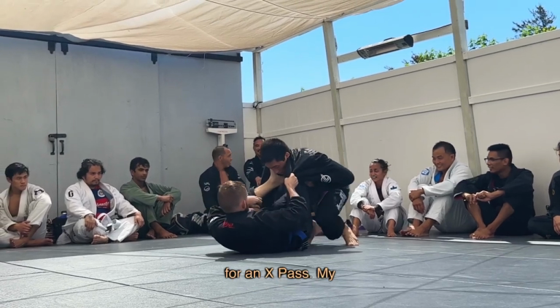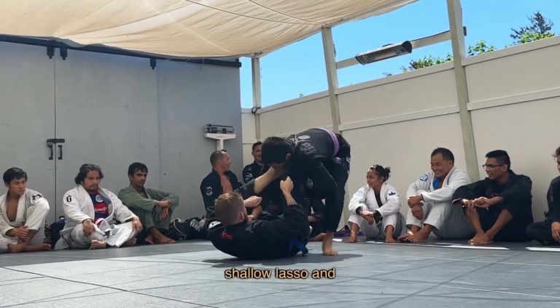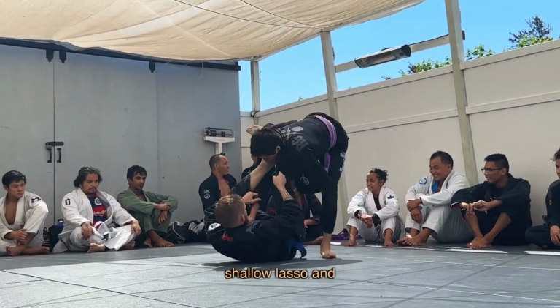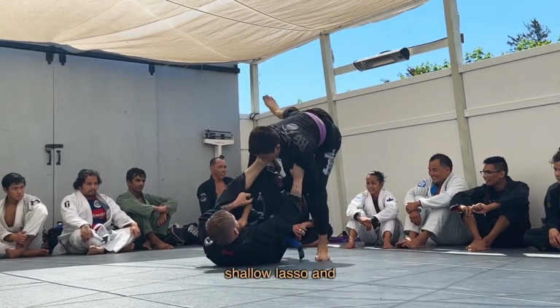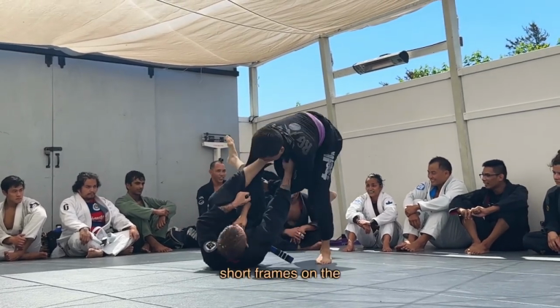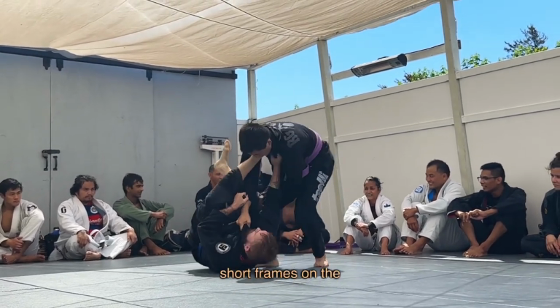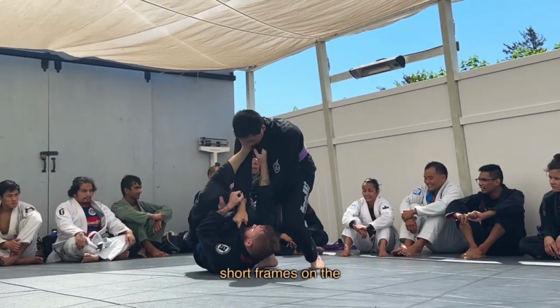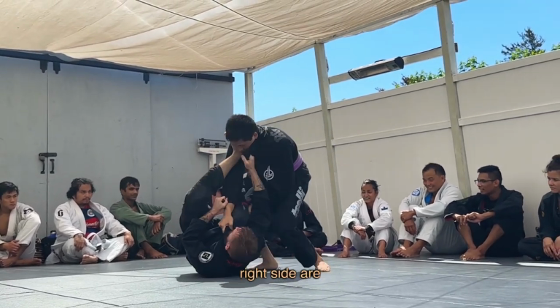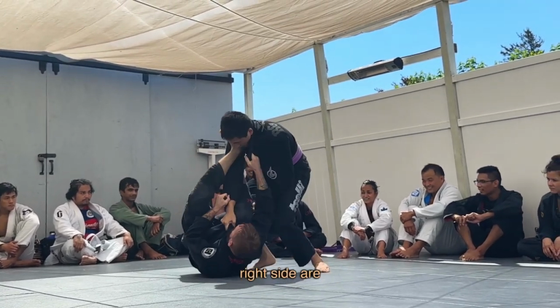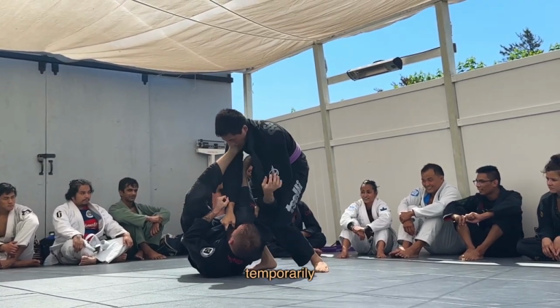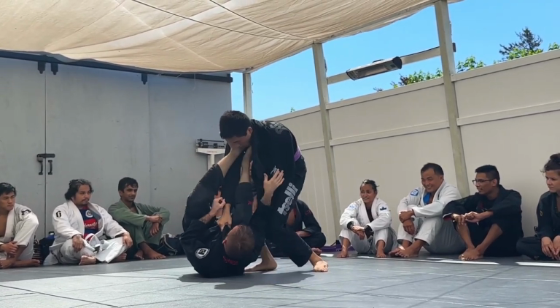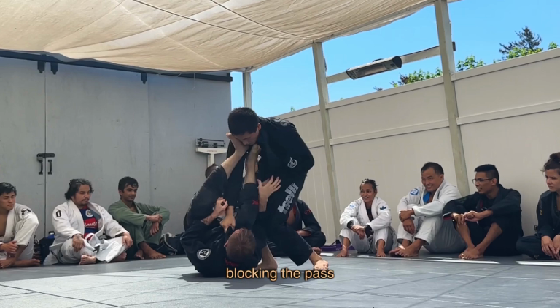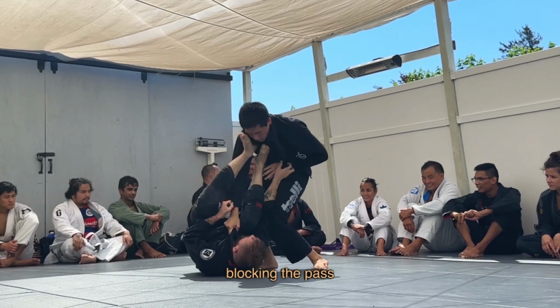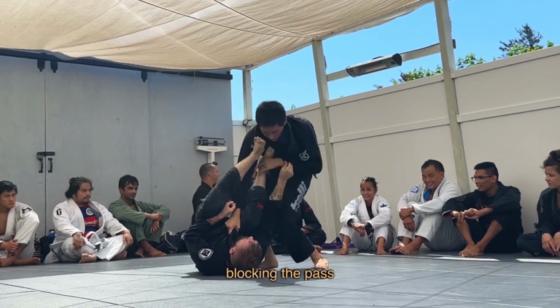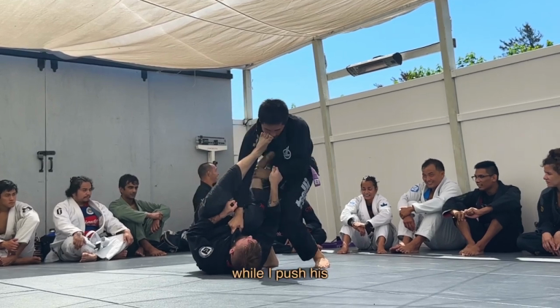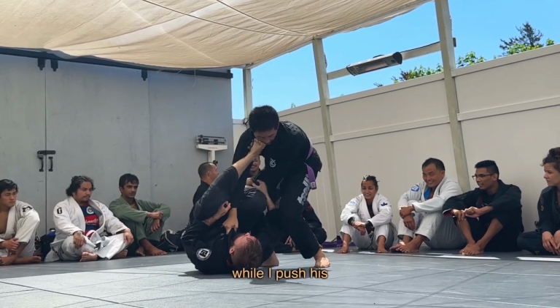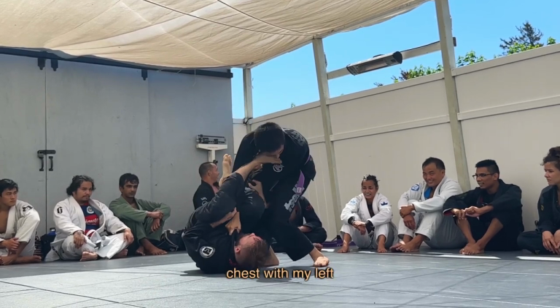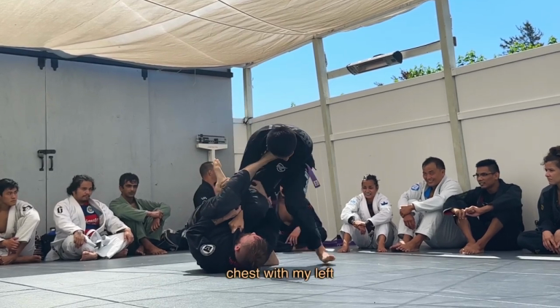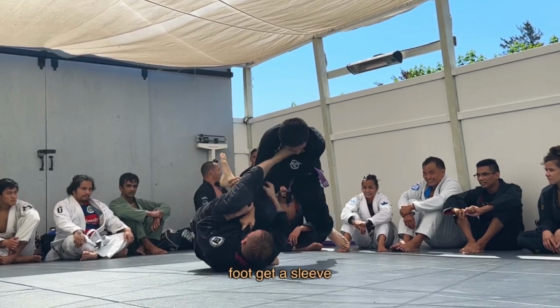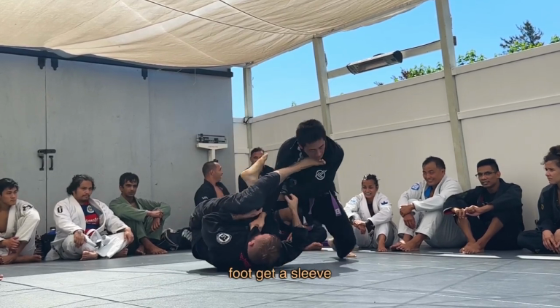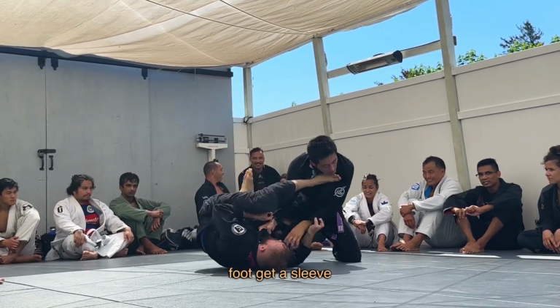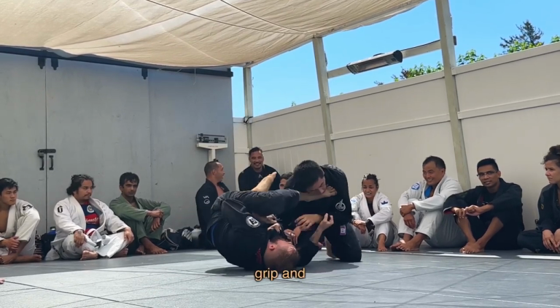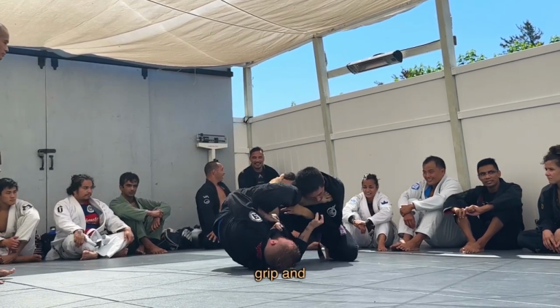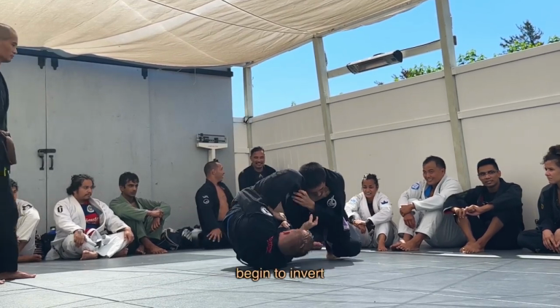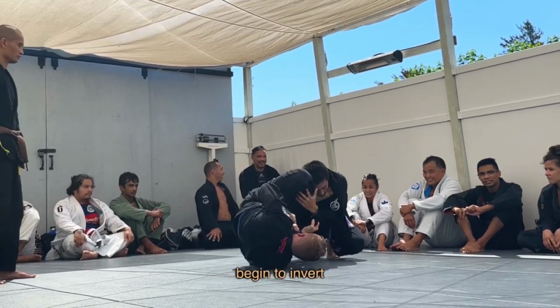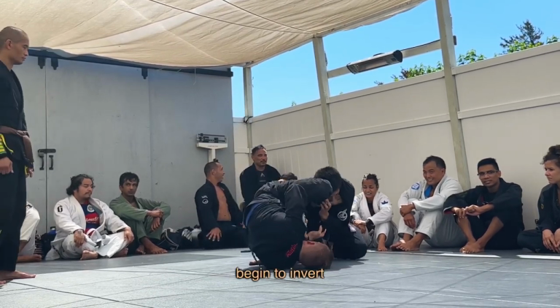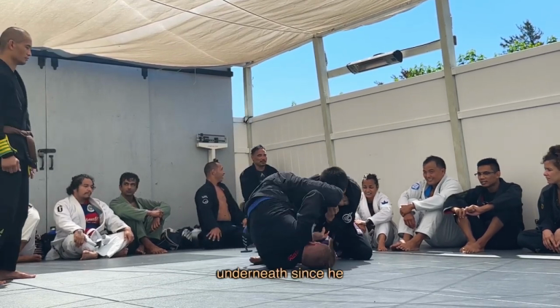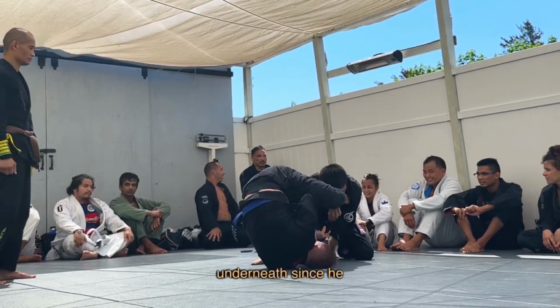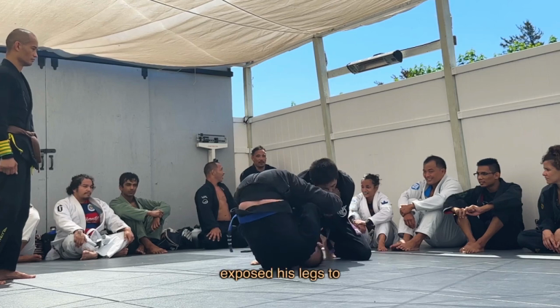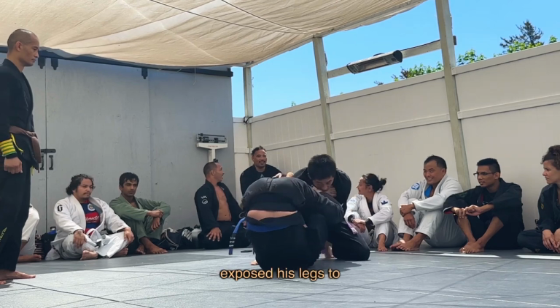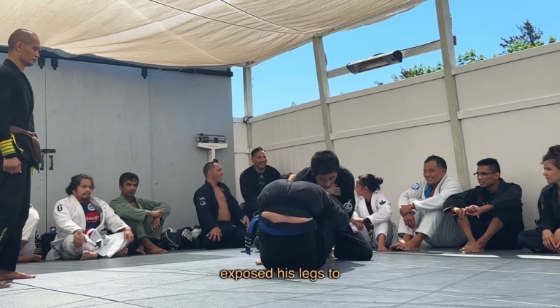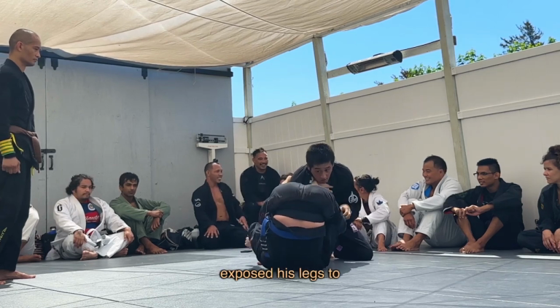My shallow lasso and short frames on the right side are temporarily blocking the pass while I push his chest with my left foot, get a sleeve grip, and begin to invert underneath since he exposed his legs to me.